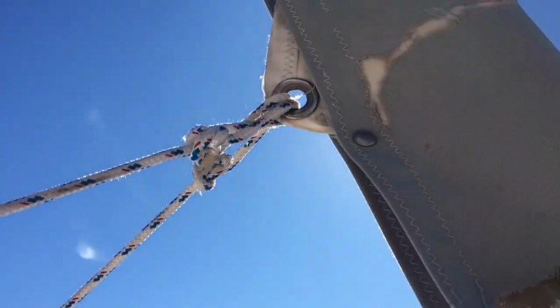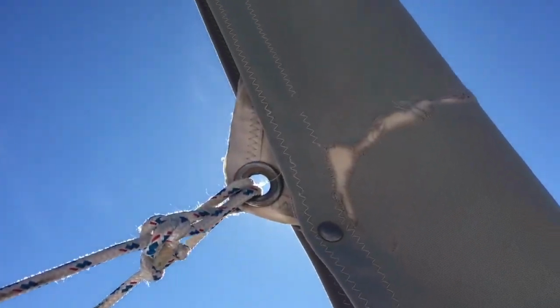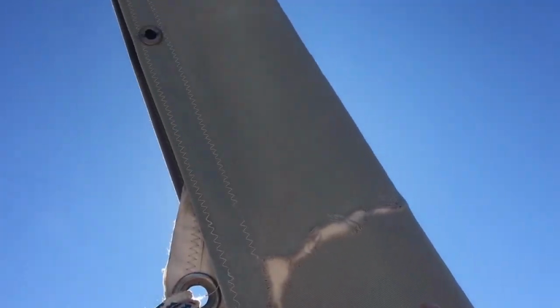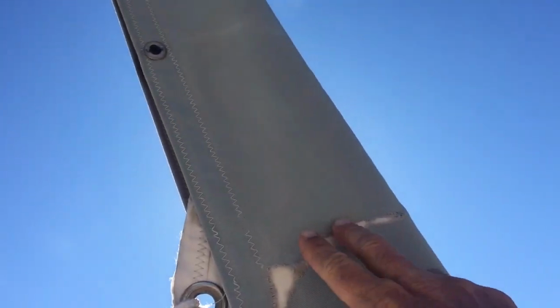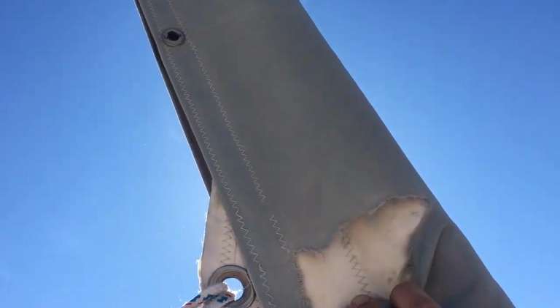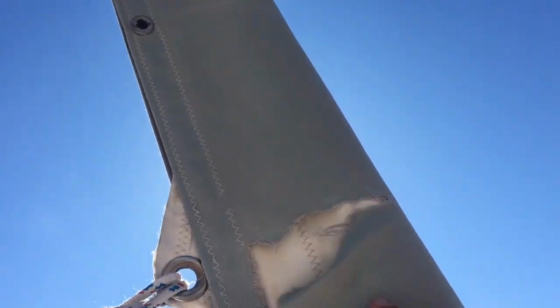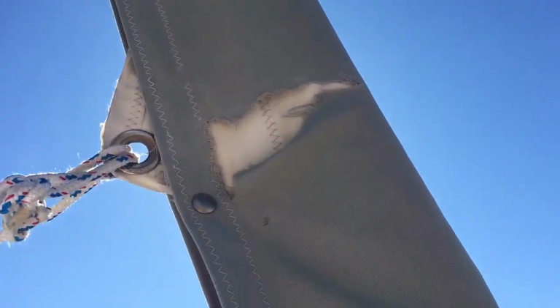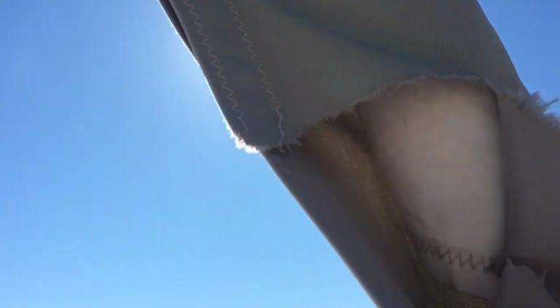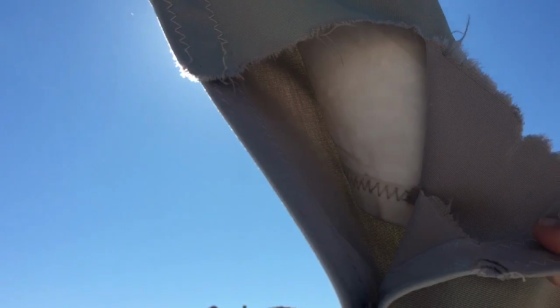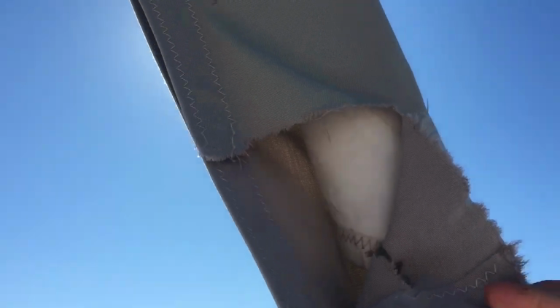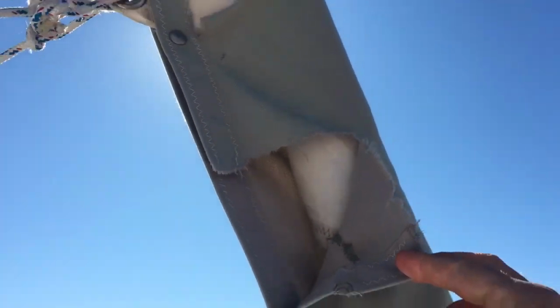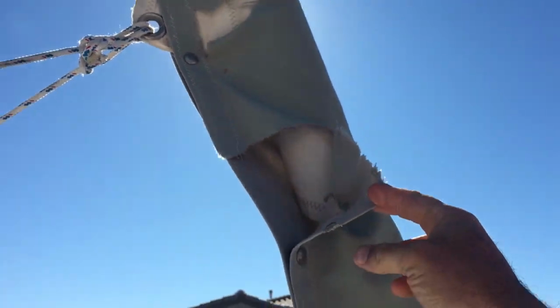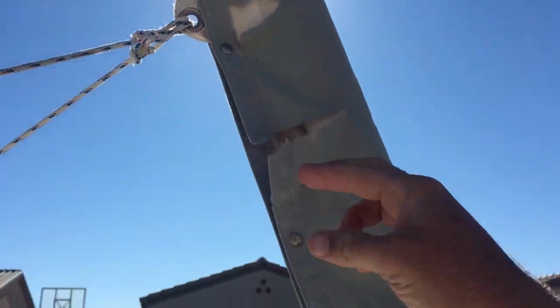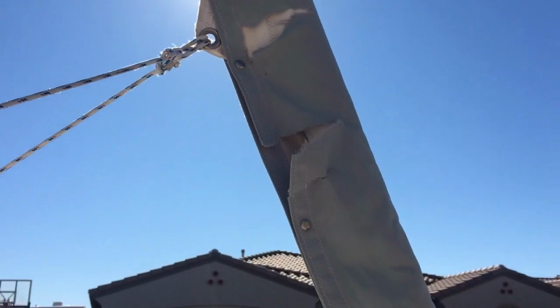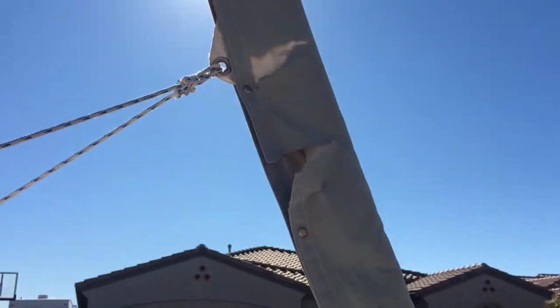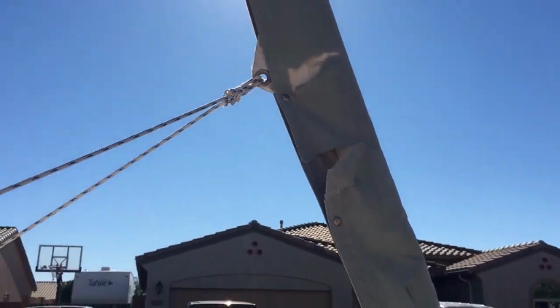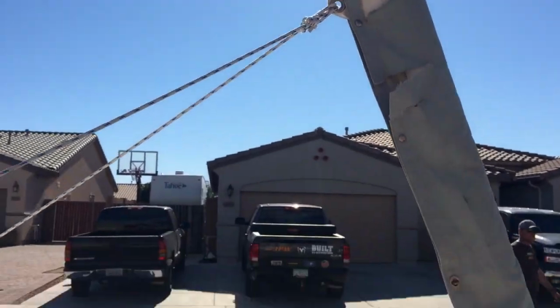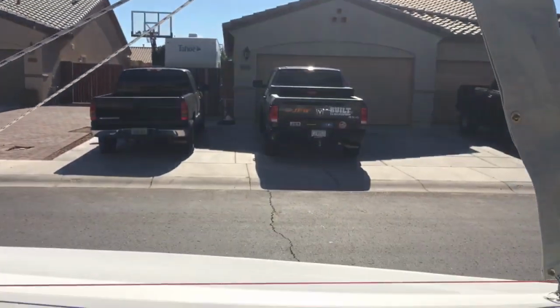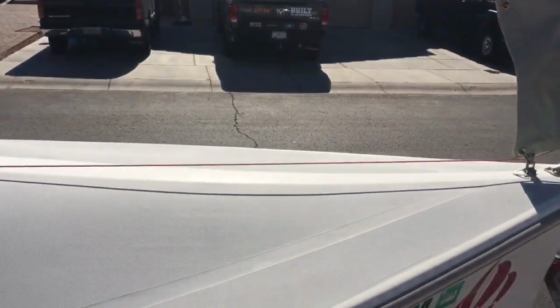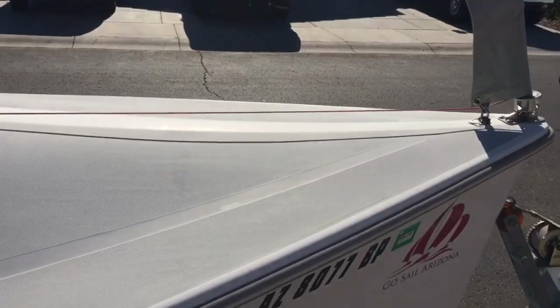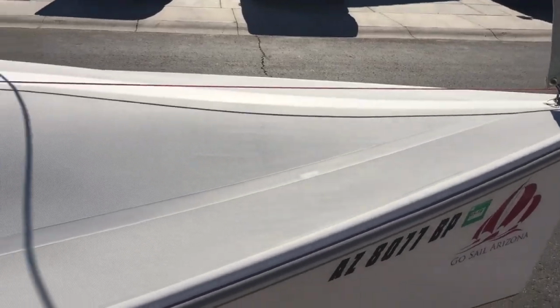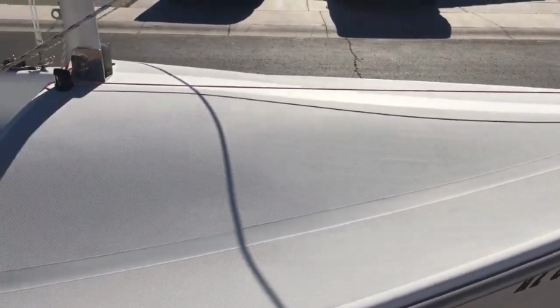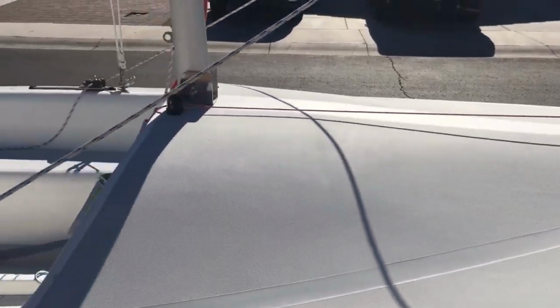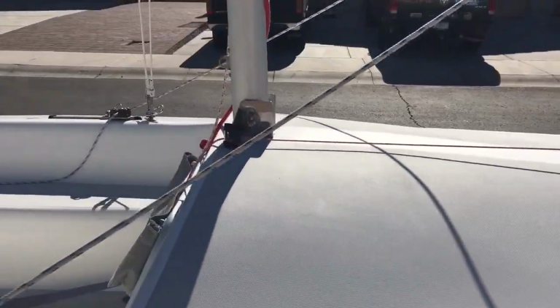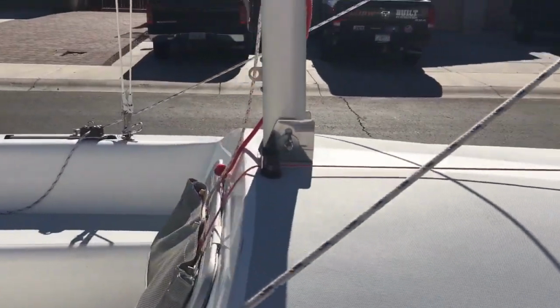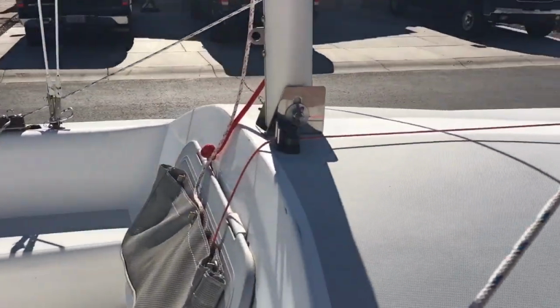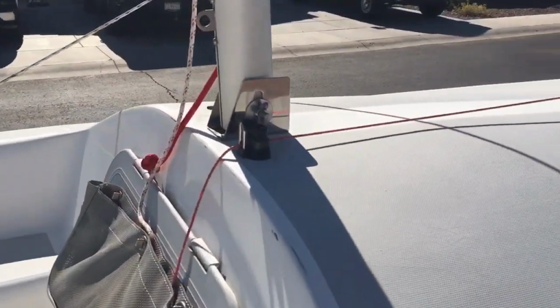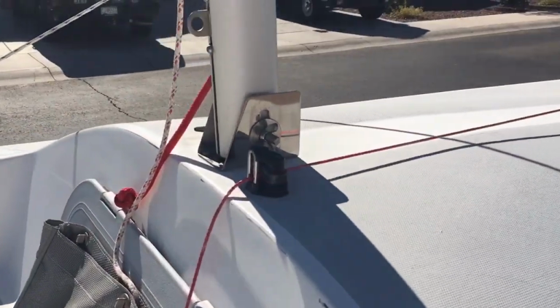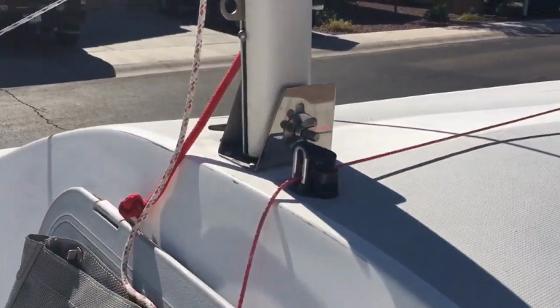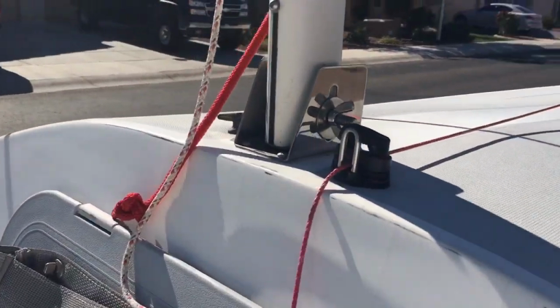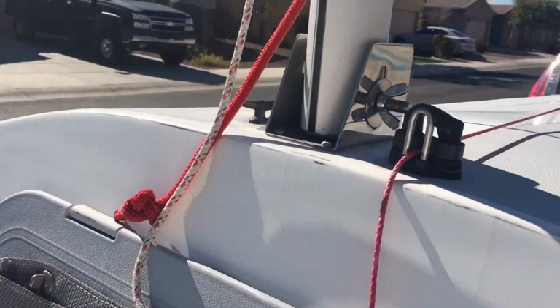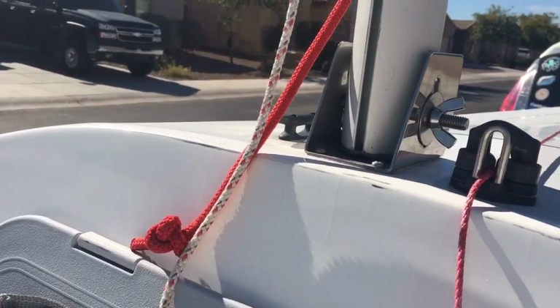There are a couple of tears in just the cover of the sail. That cover is on a separate halyard that hoists, so if you're keeping the boat on the trailer, I will have that sewn prior to sale — or I can take five bucks off if you want to get it done yourself.